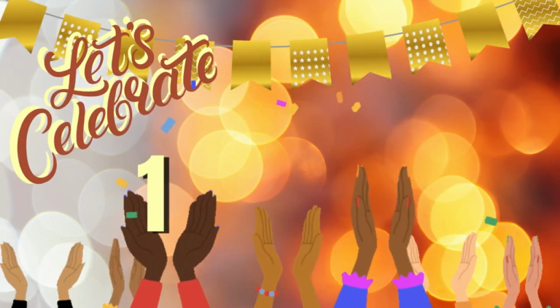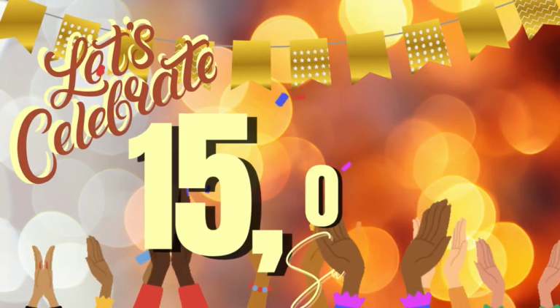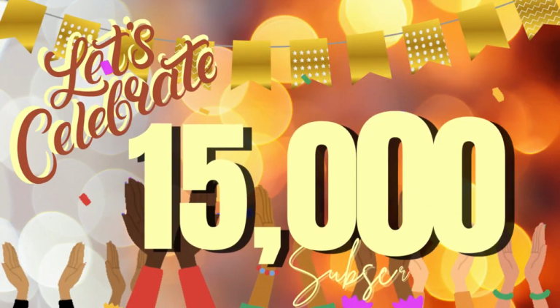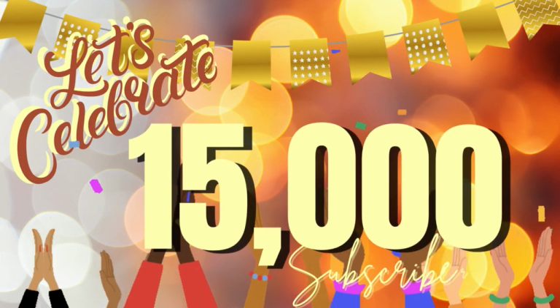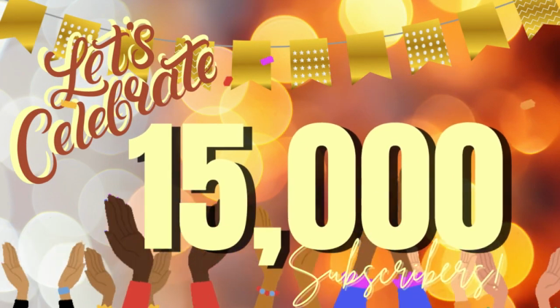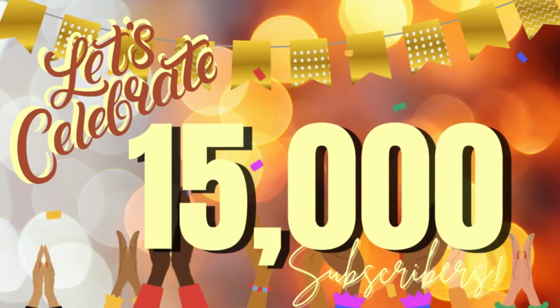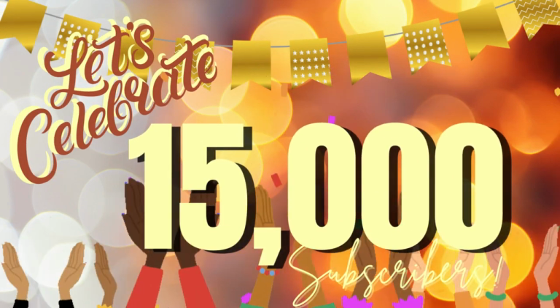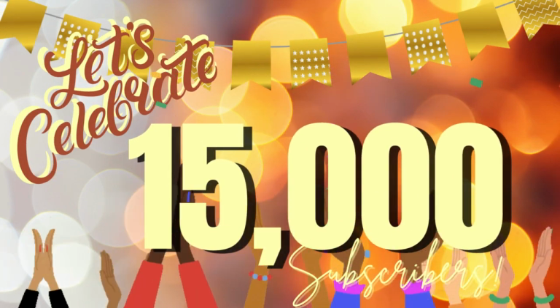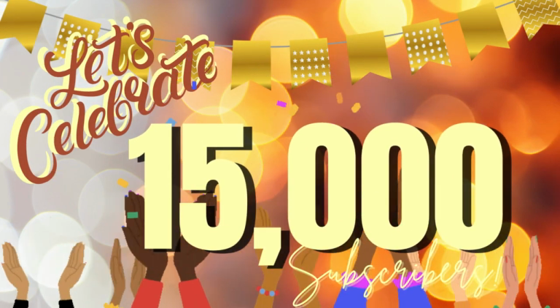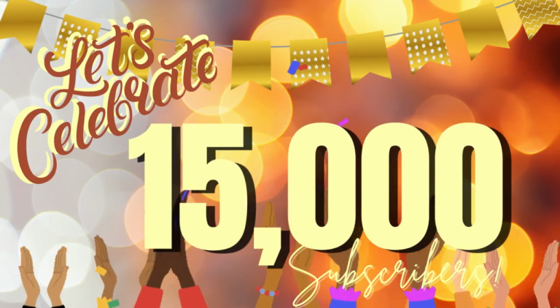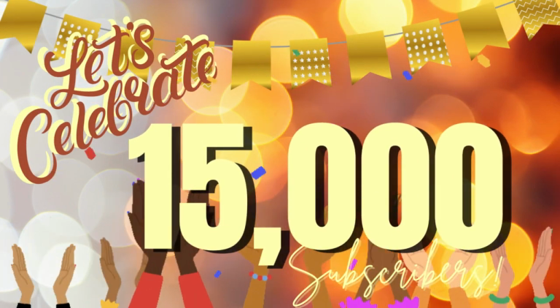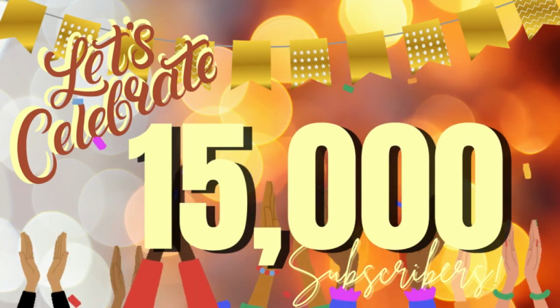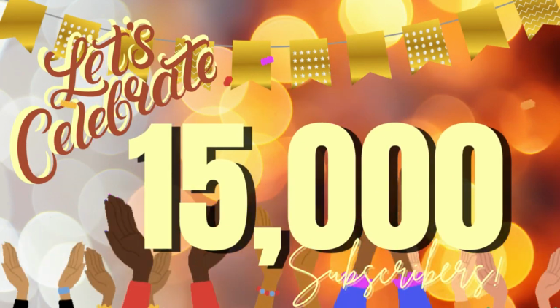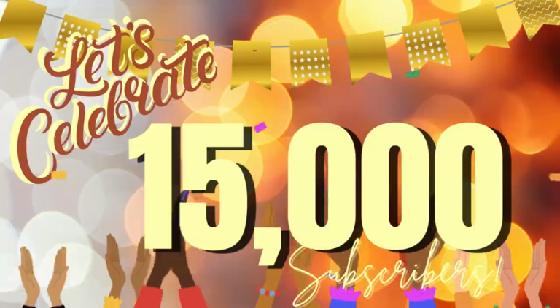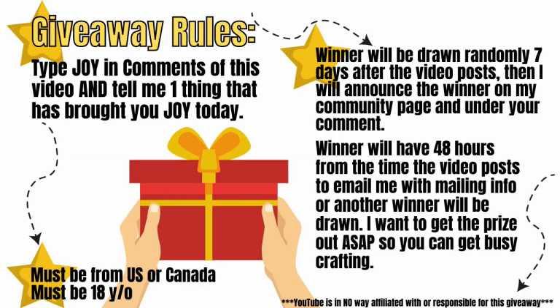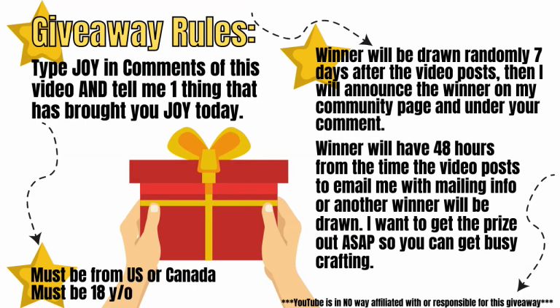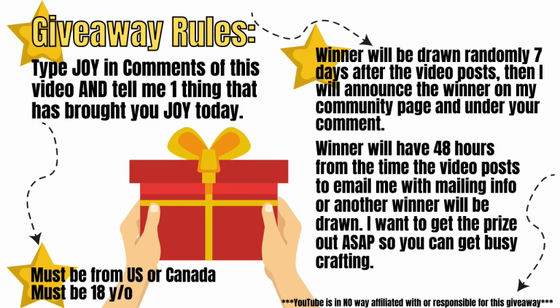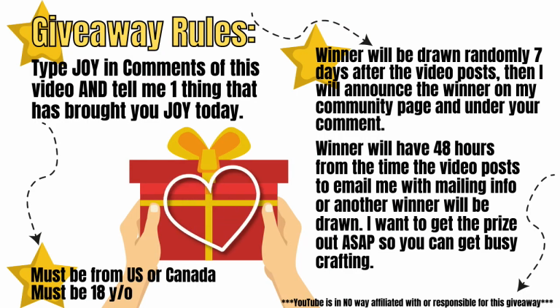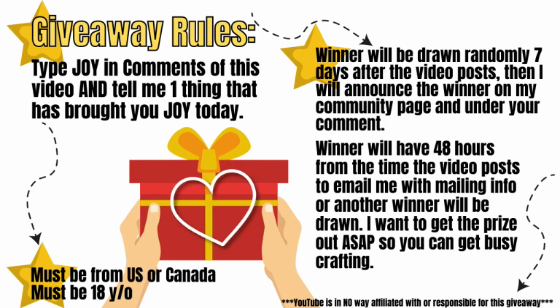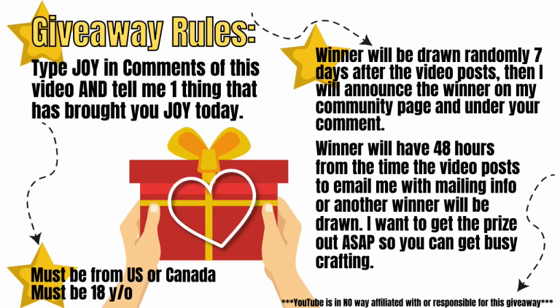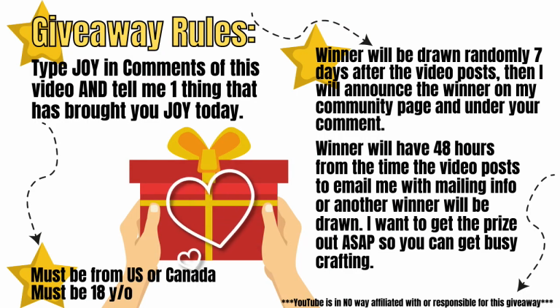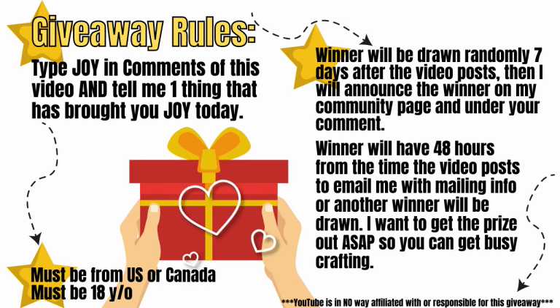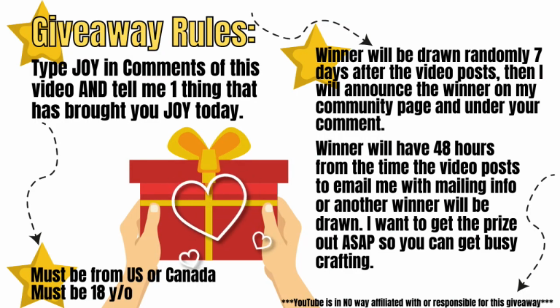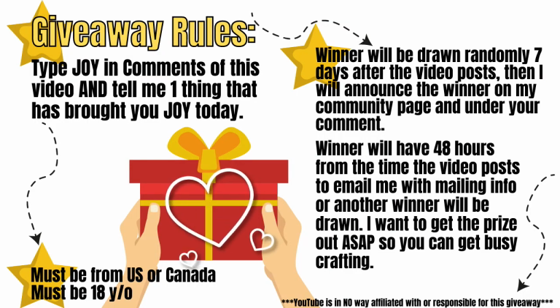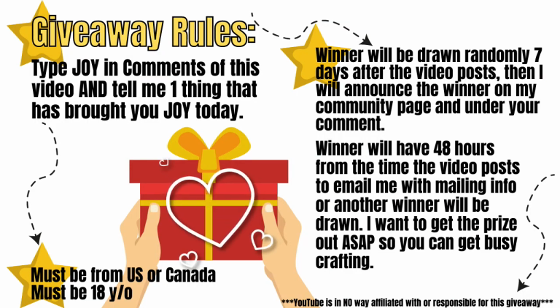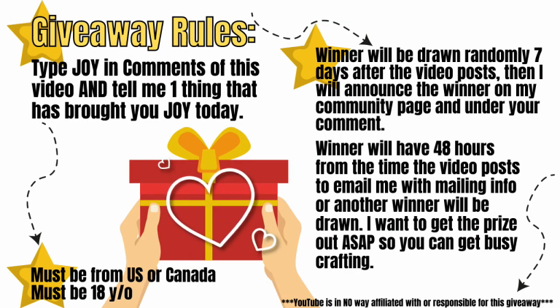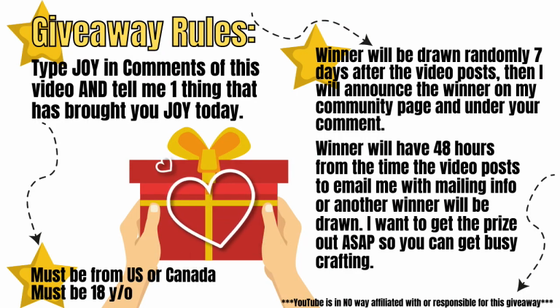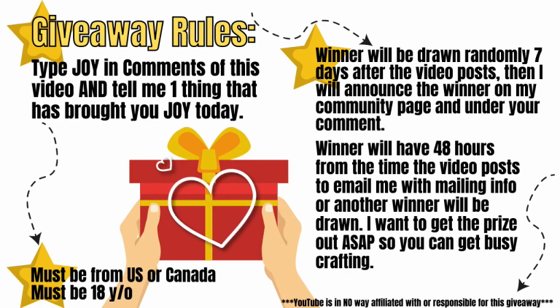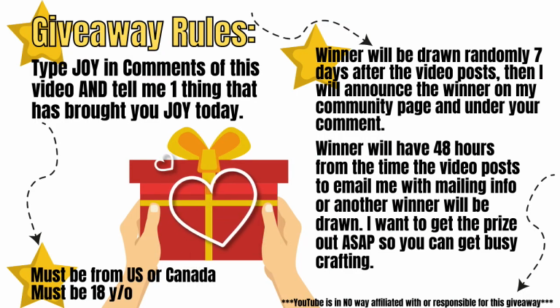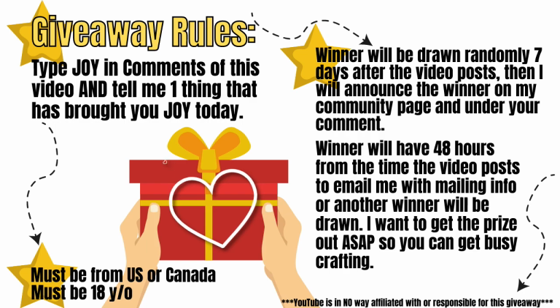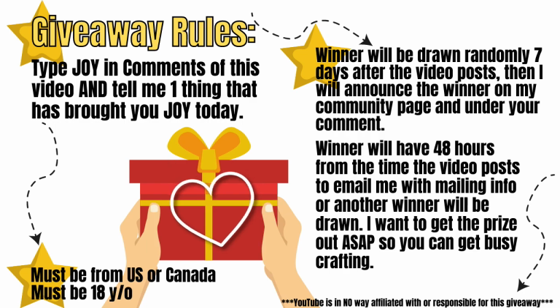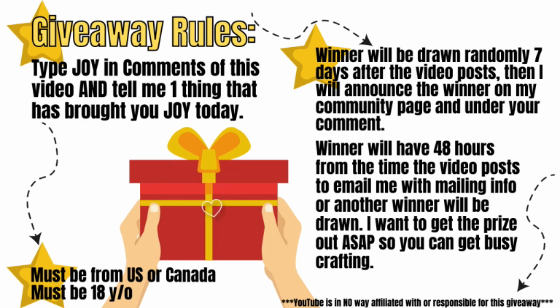Let's celebrate 15,000 subscribers! You are awesome. Here are the giveaway rules — be sure that you pause and check this out so you have a chance to win.